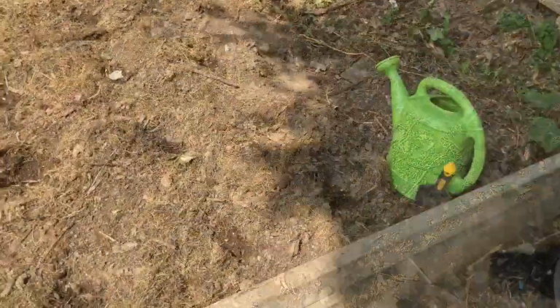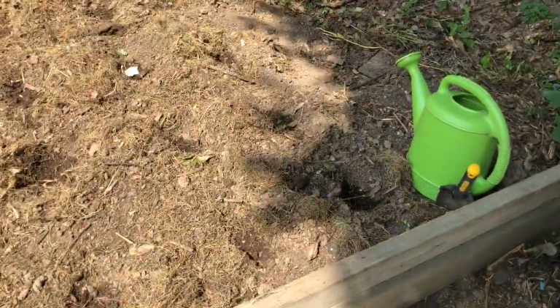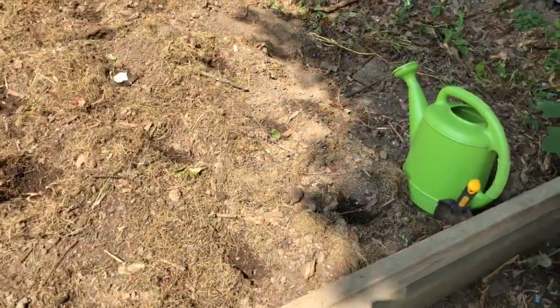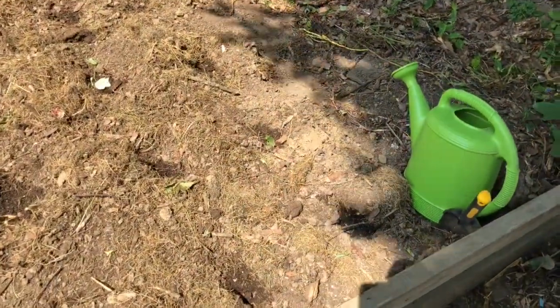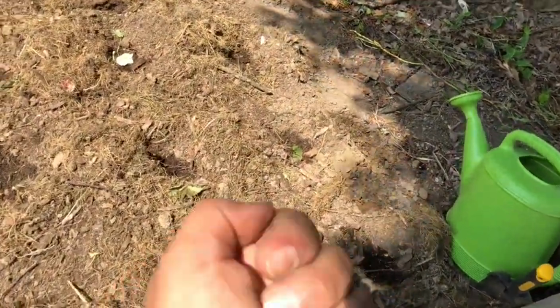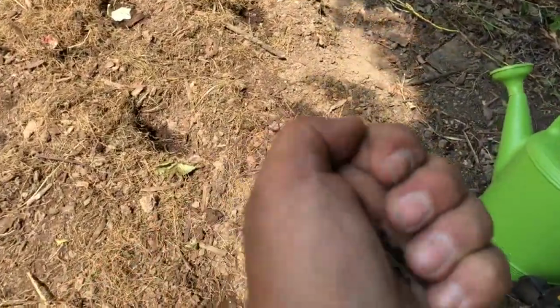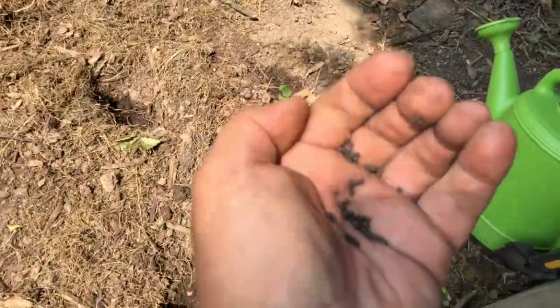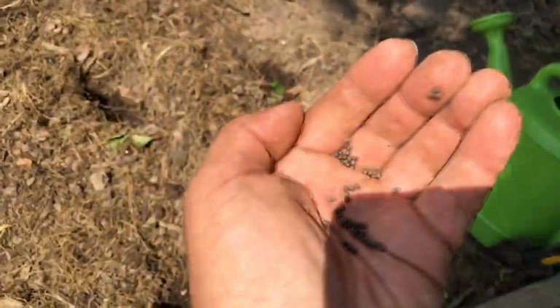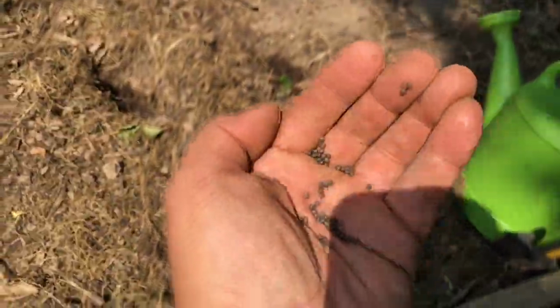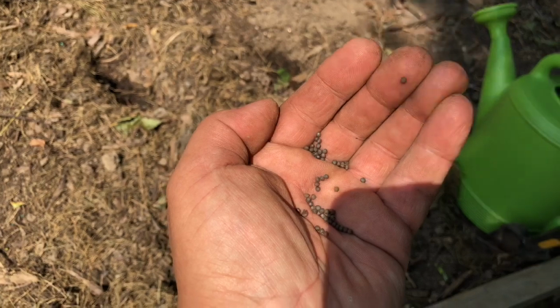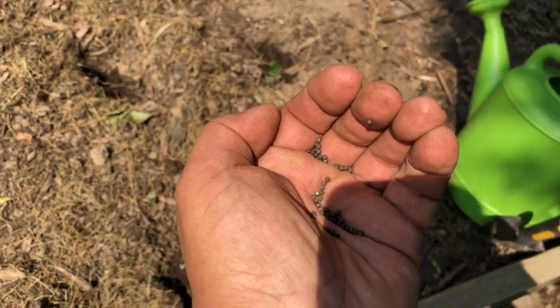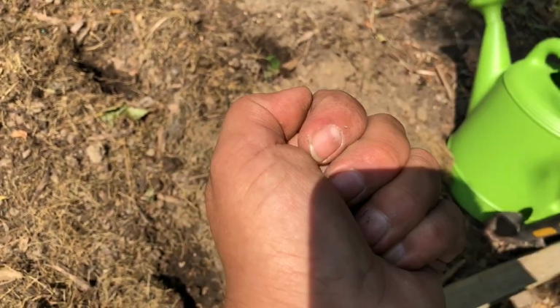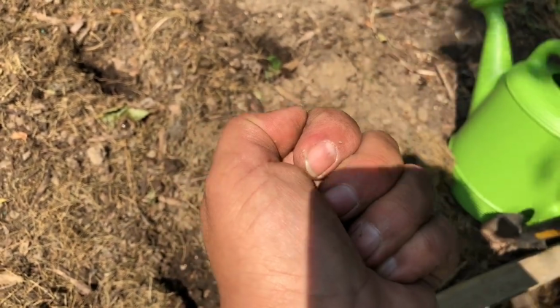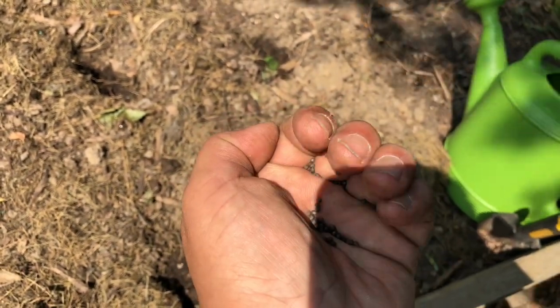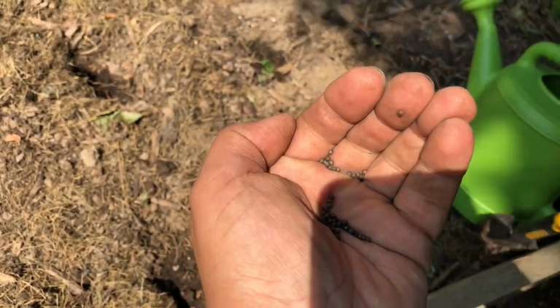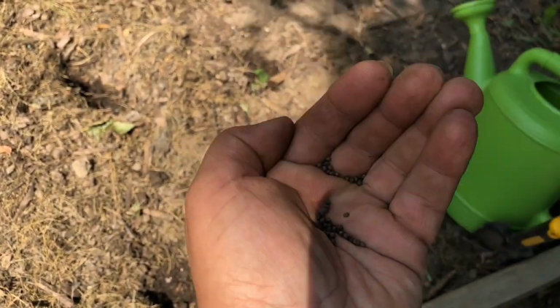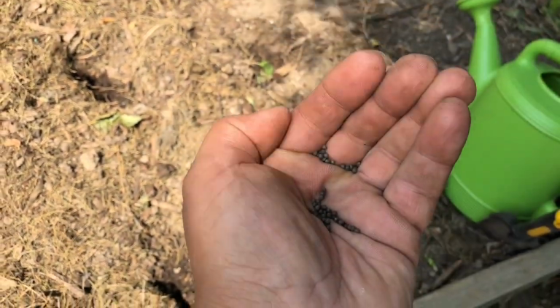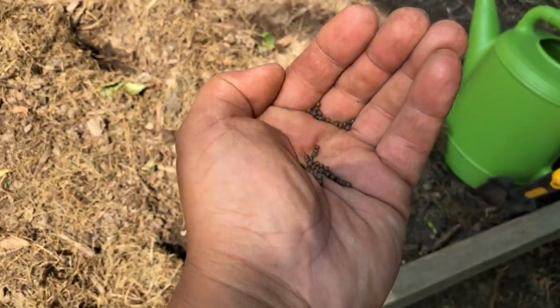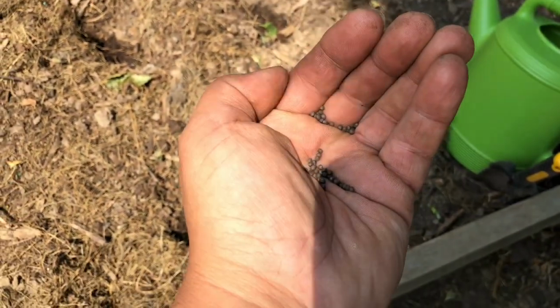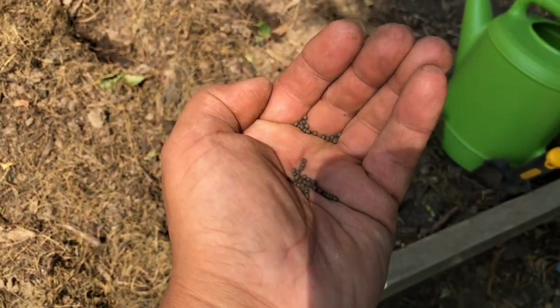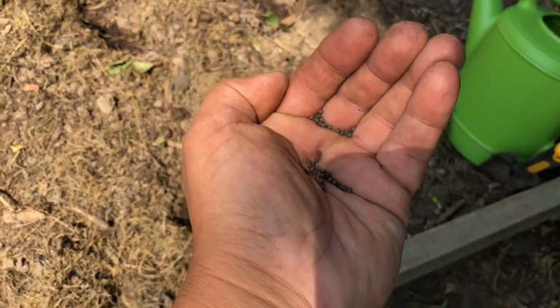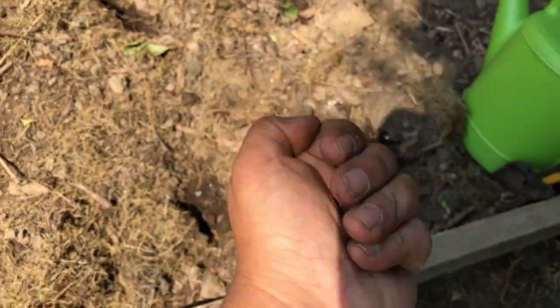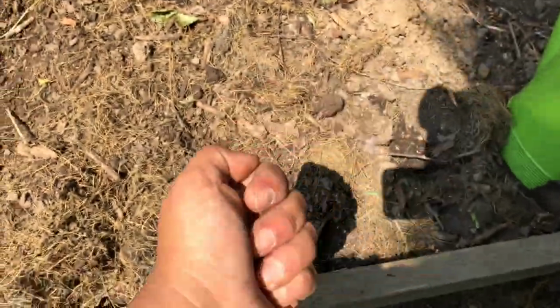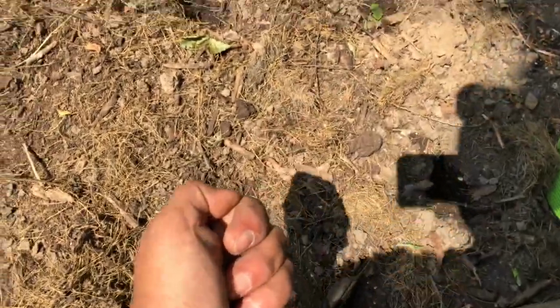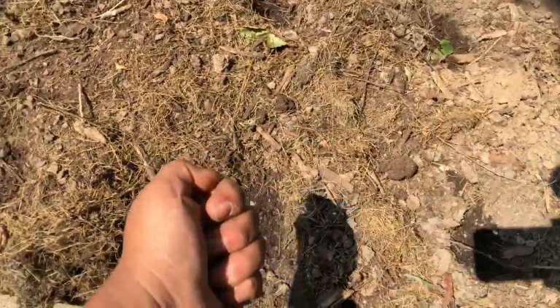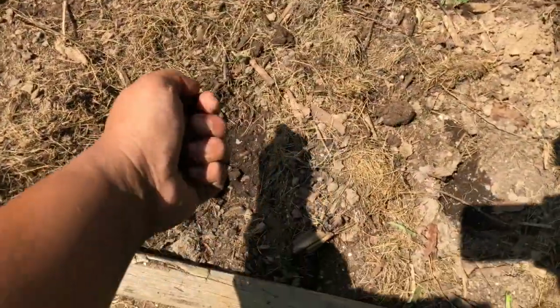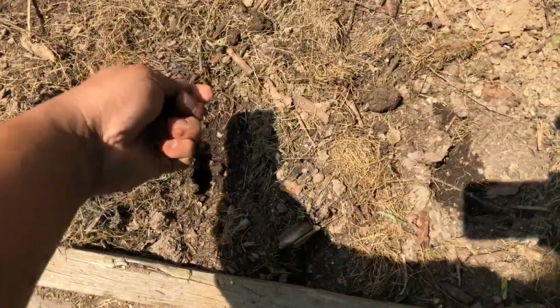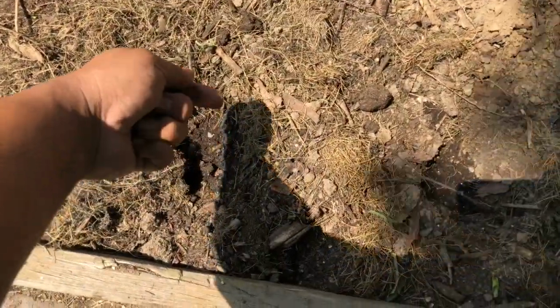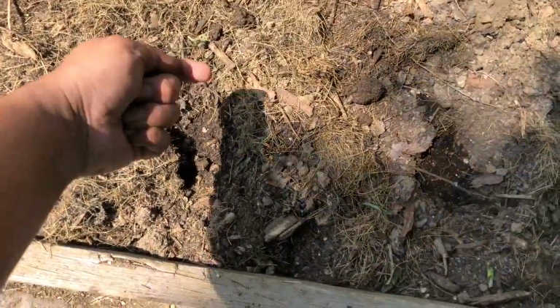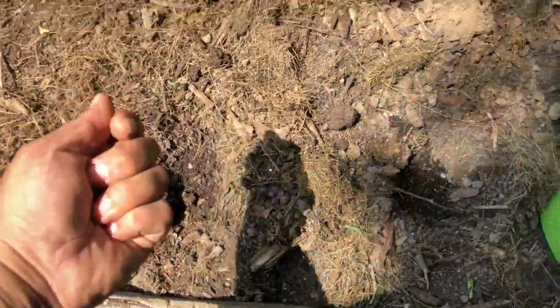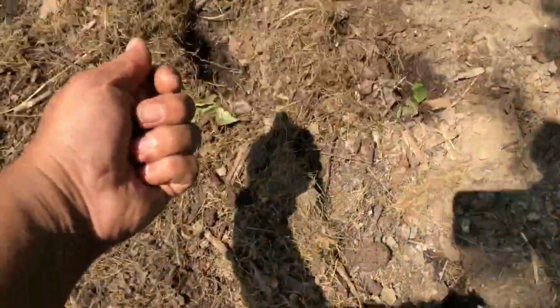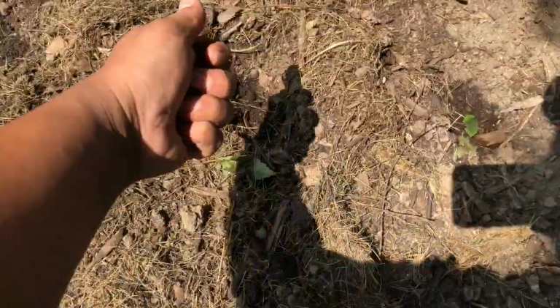Now we're going to plant the cauliflower. You can see the seeds are fairly small — they're almost identical to the broccoli — so you have to make sure you keep them separate. Same premise: about three seeds per hole.